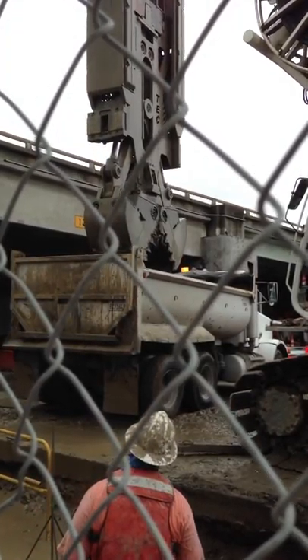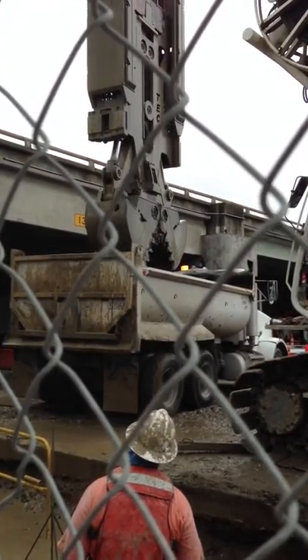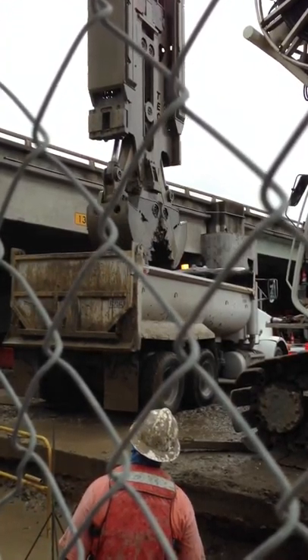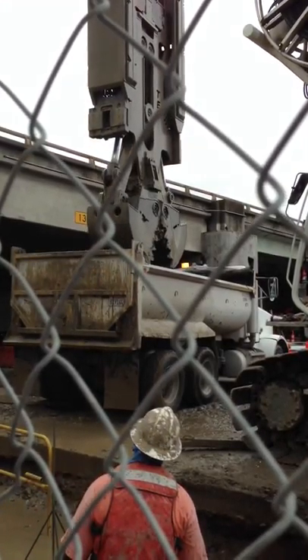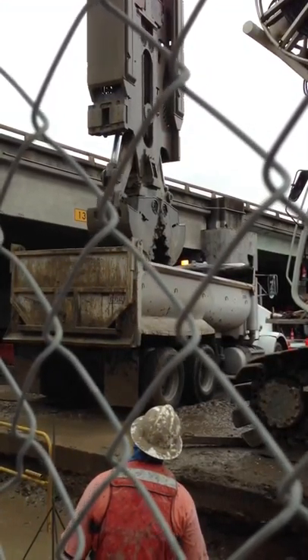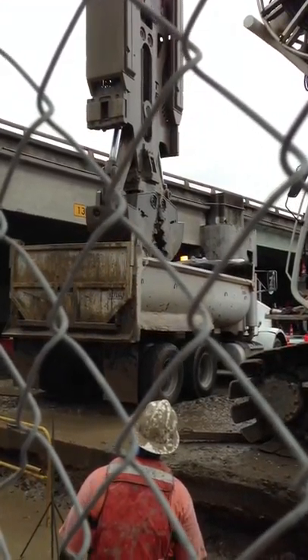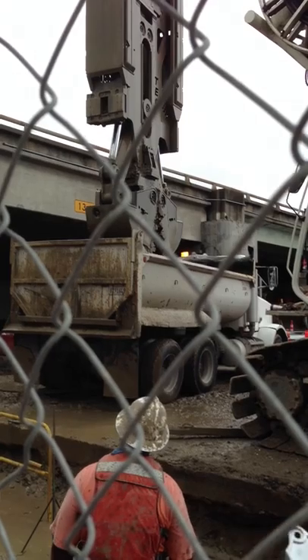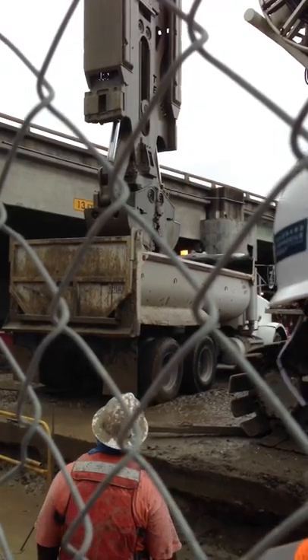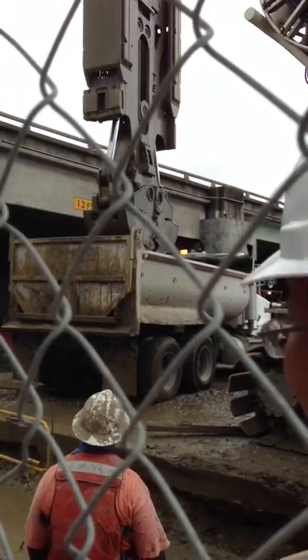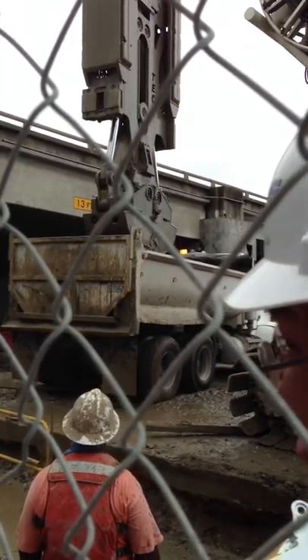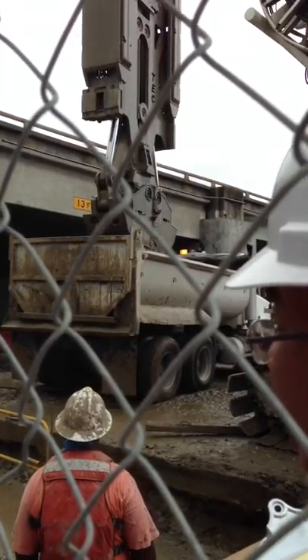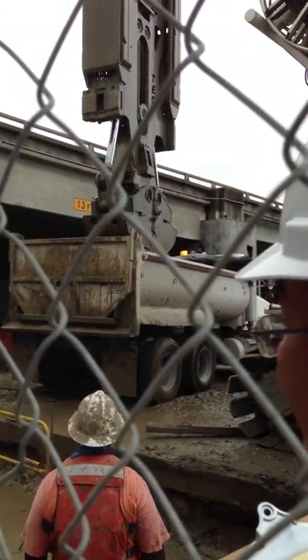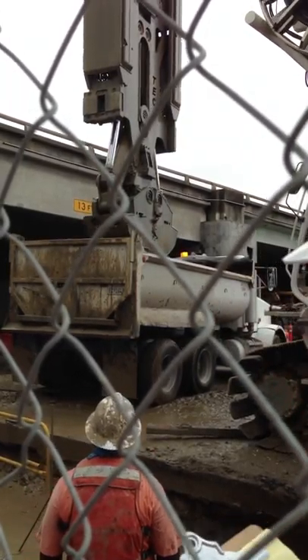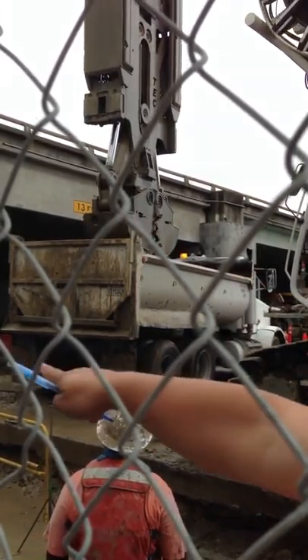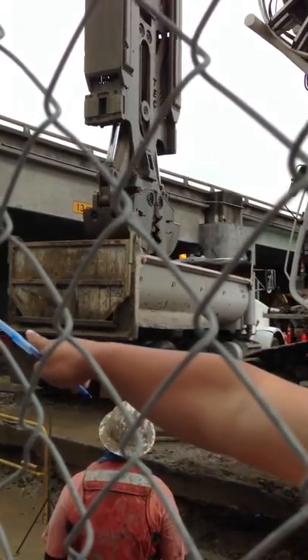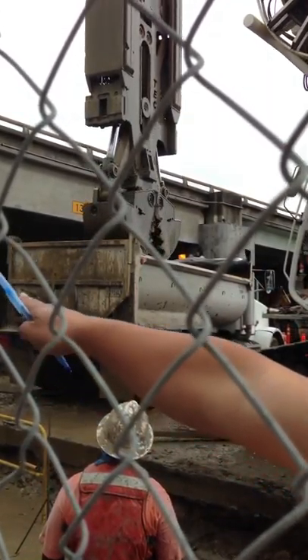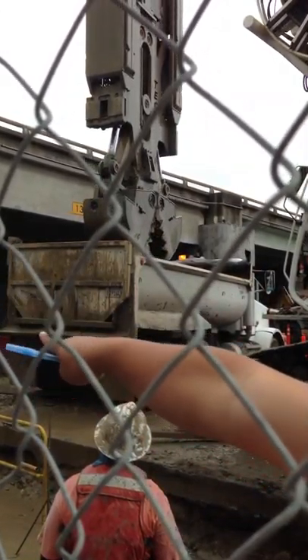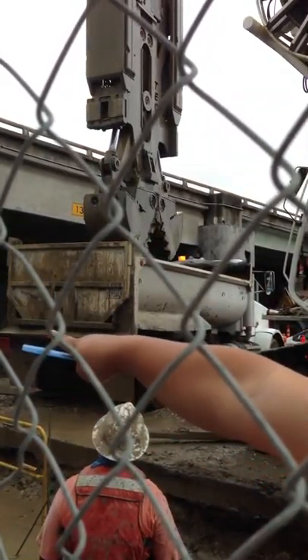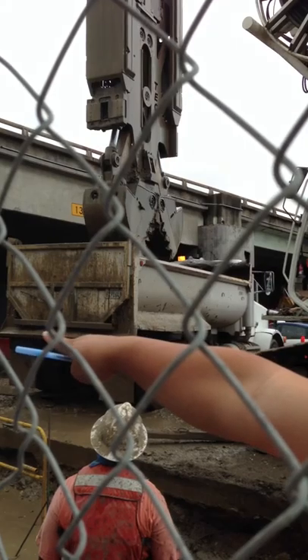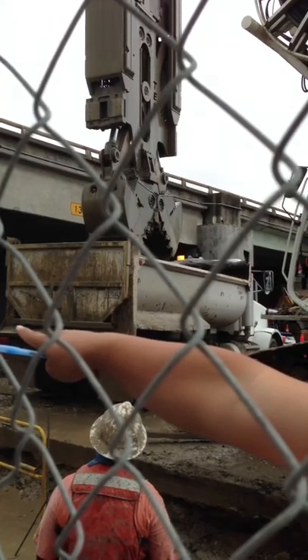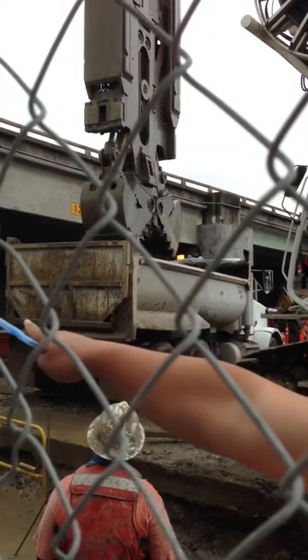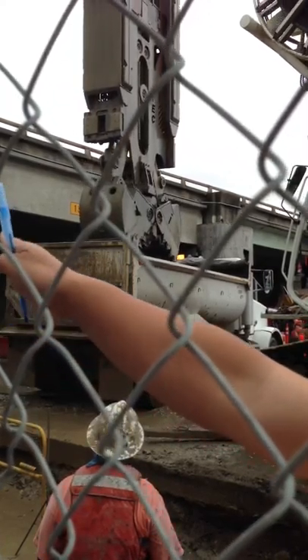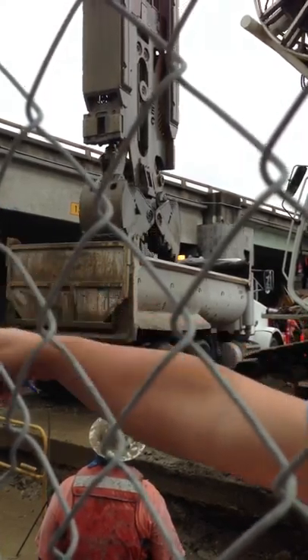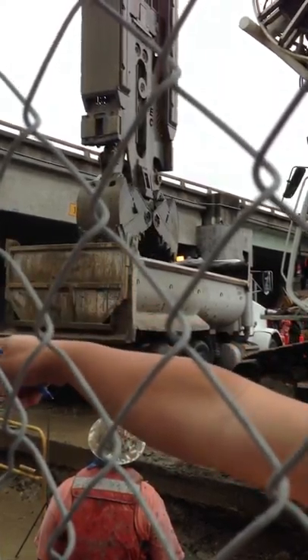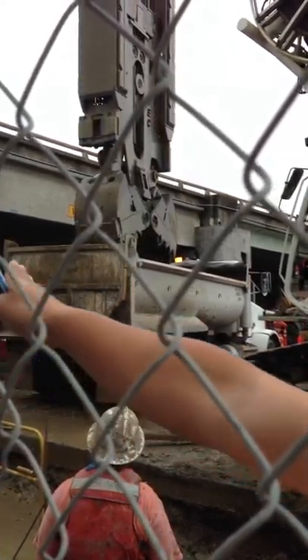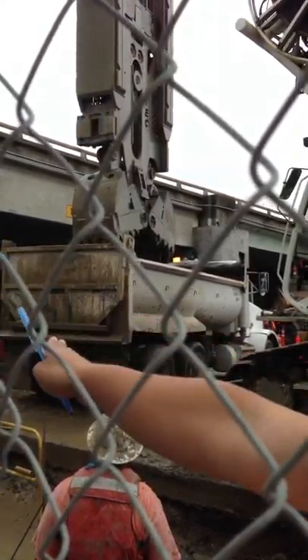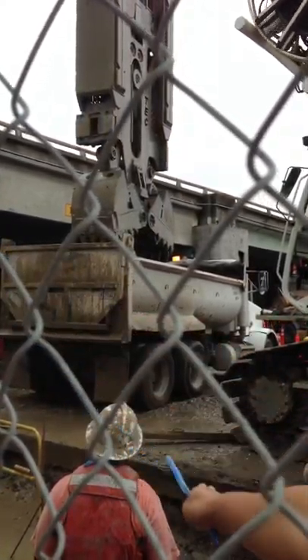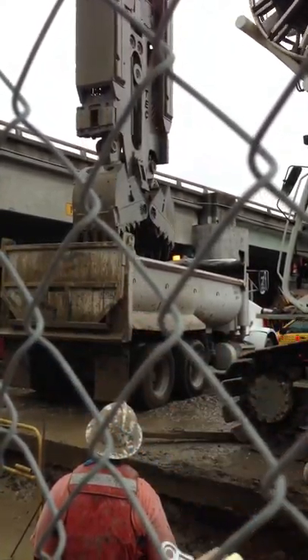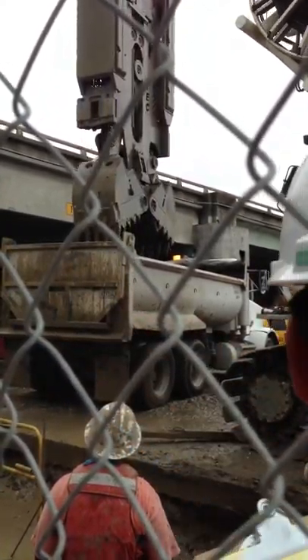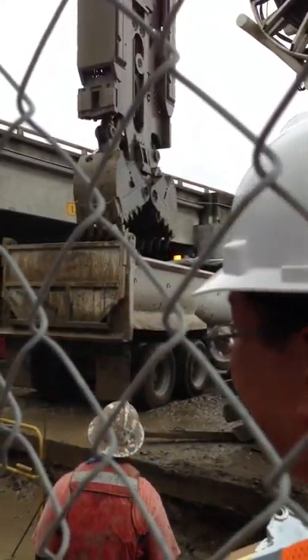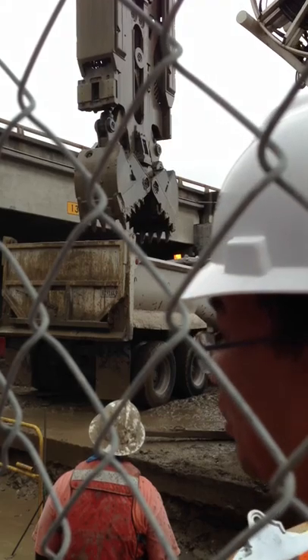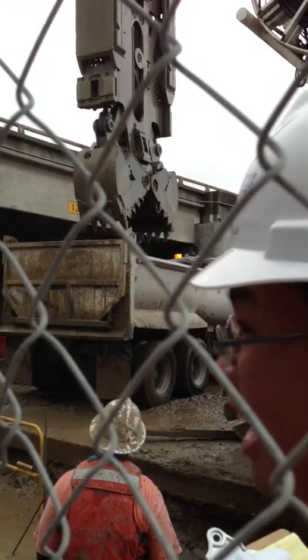So where does the tunnel start? Underneath the freeway? Over there. Yeah, it starts over there at Bryant and 4th. It goes down, and over here will be the panel.